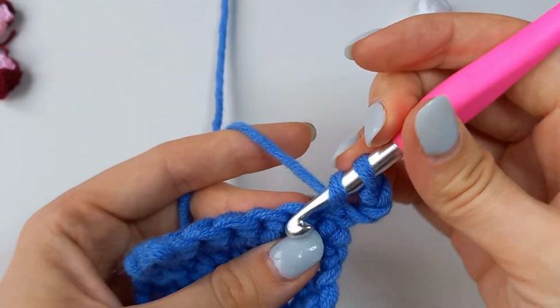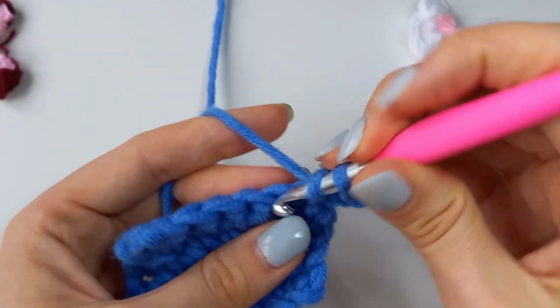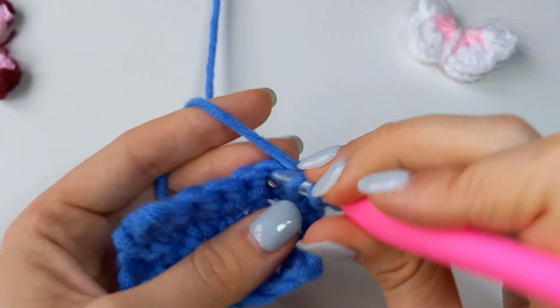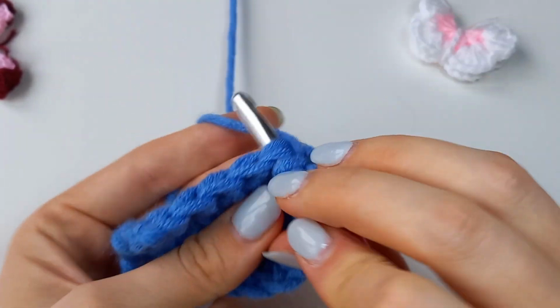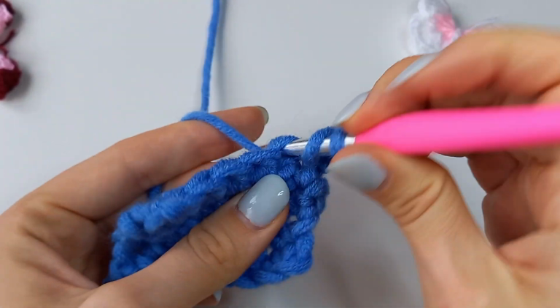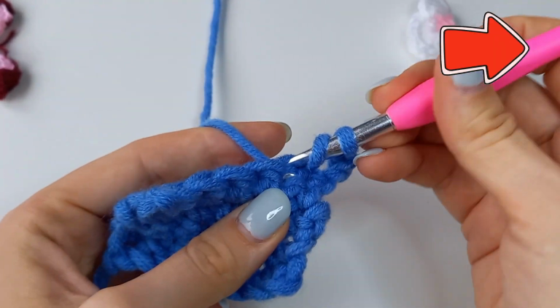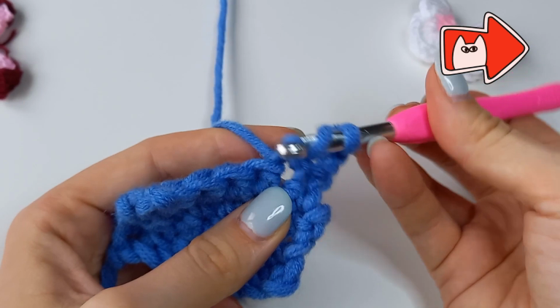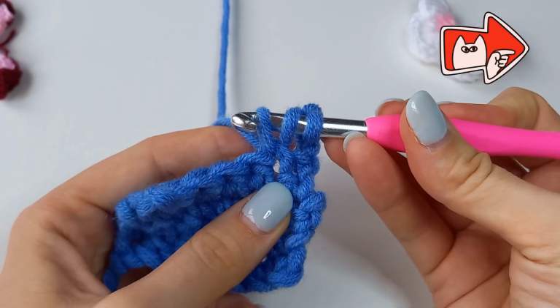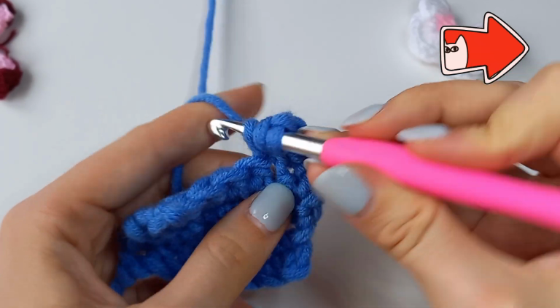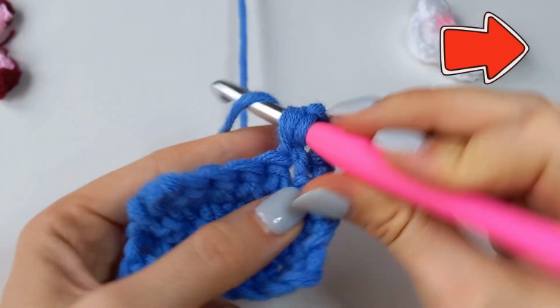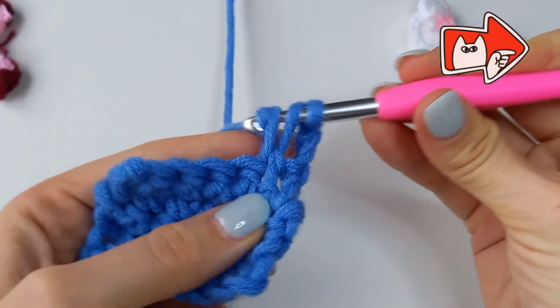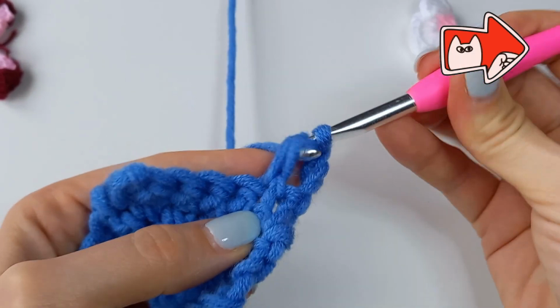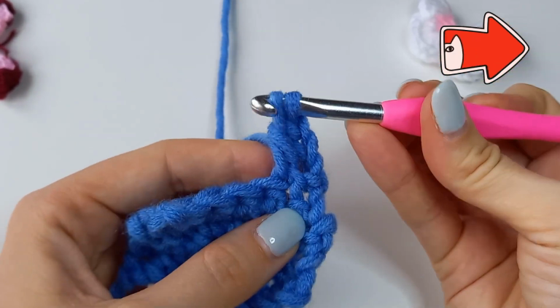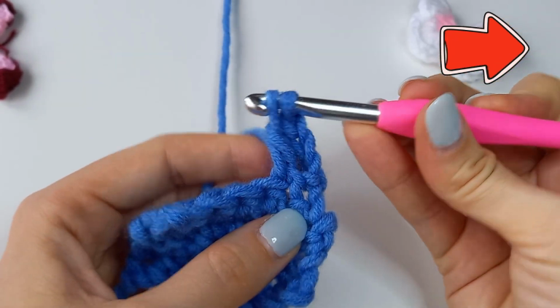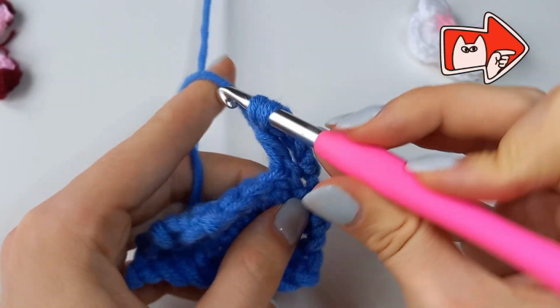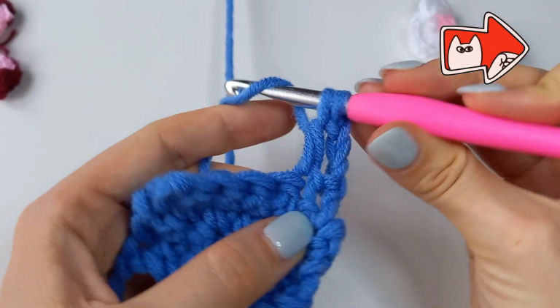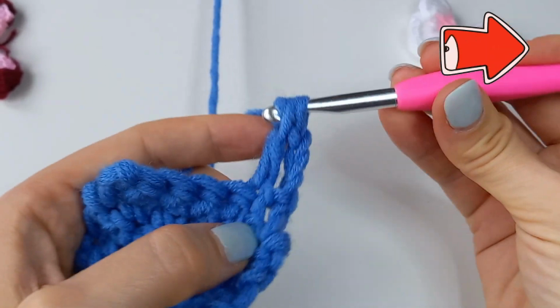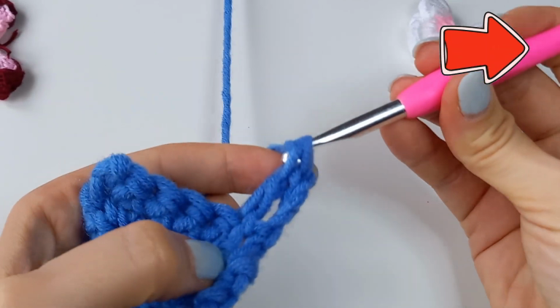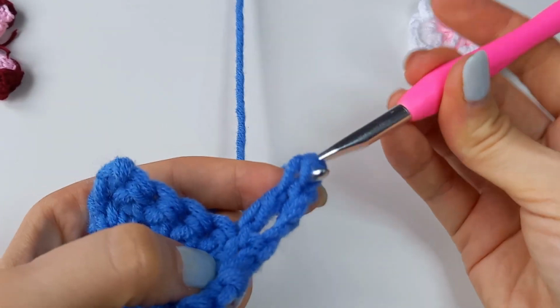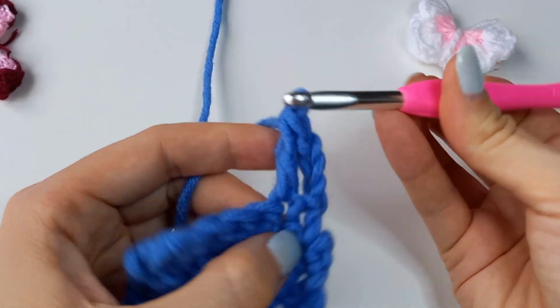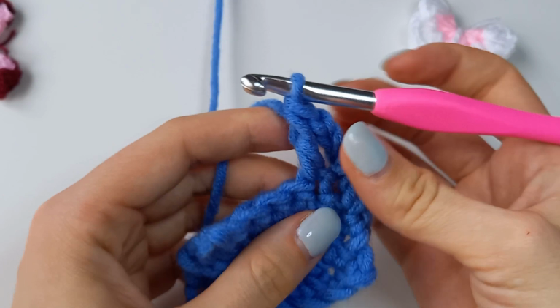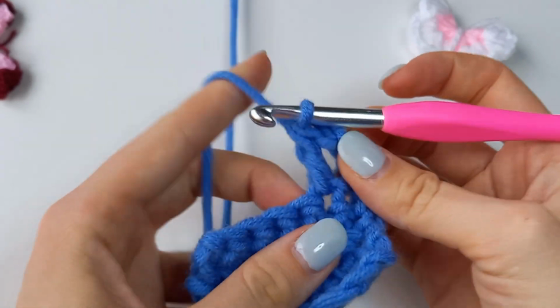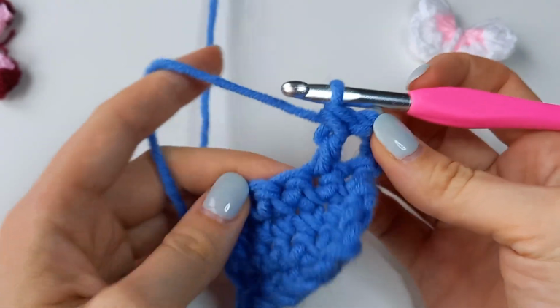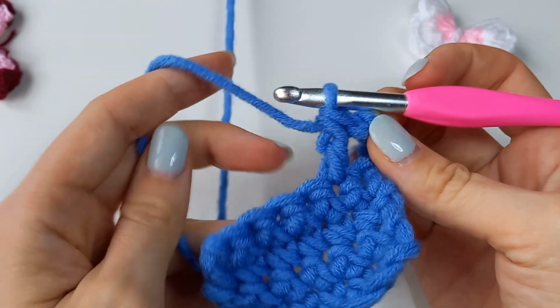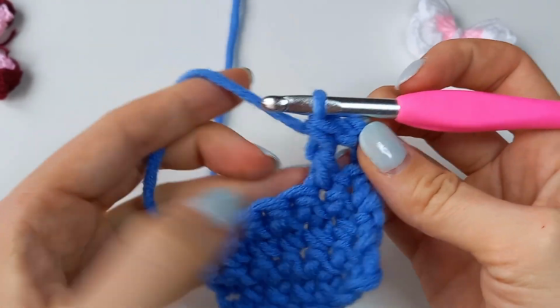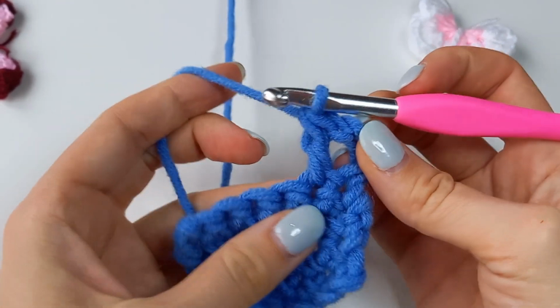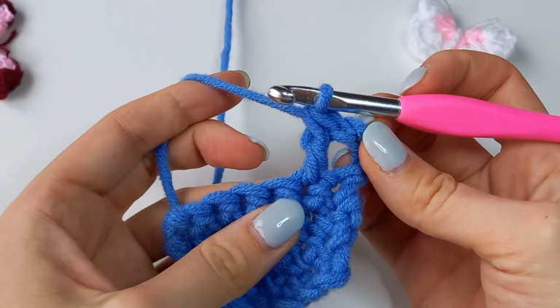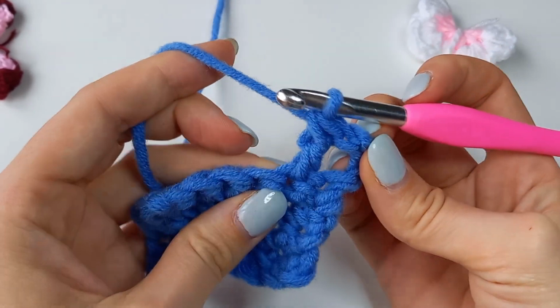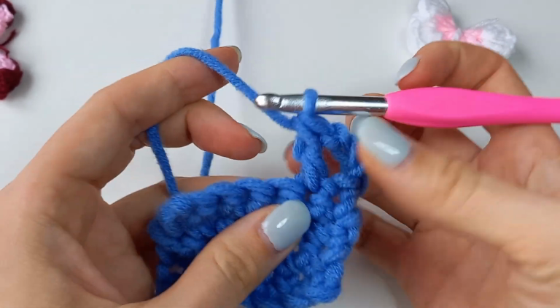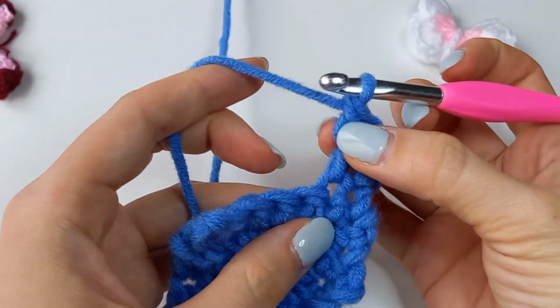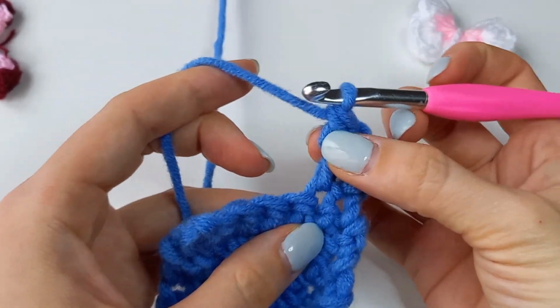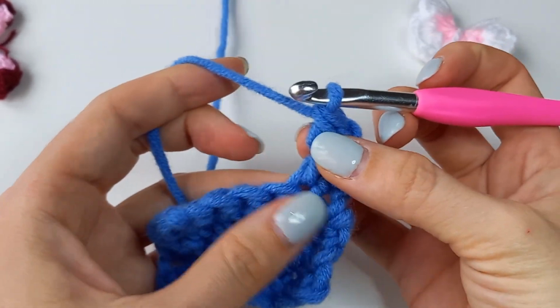First, make one double crochet. The lesson for double crochet you'll find here. Make another double crochet inserting the hook into the same stitch as shown.